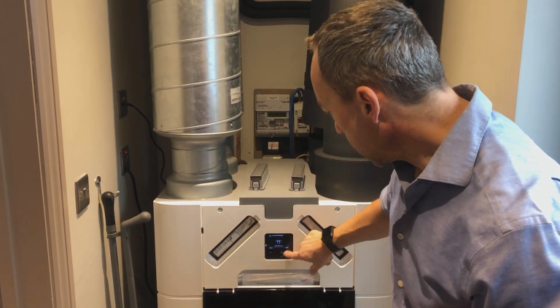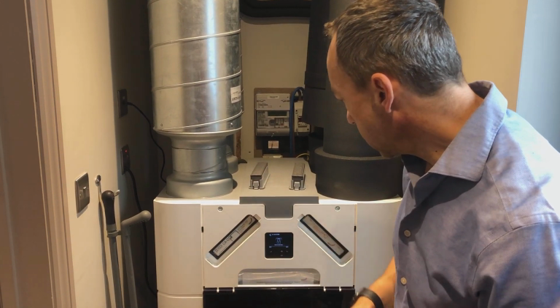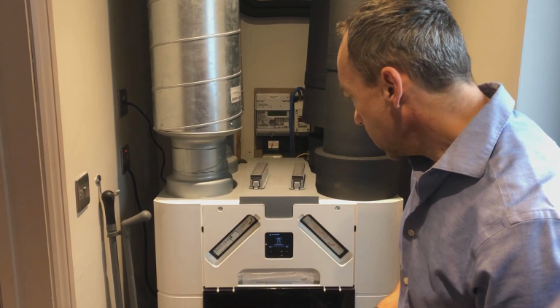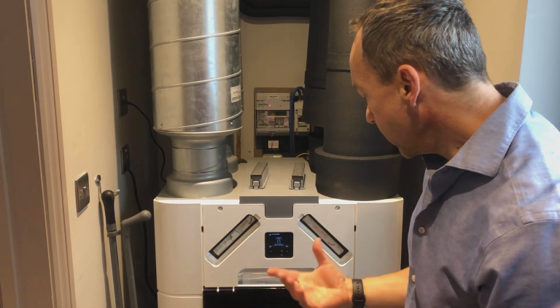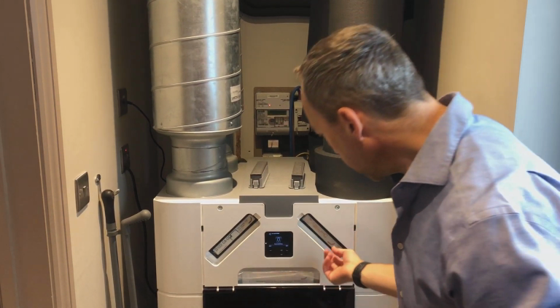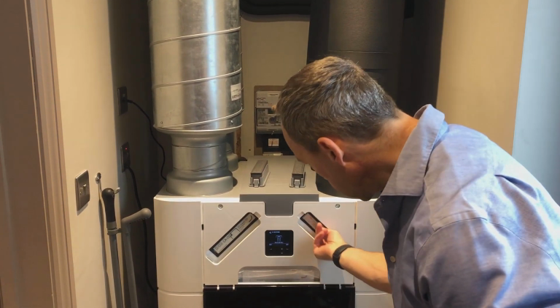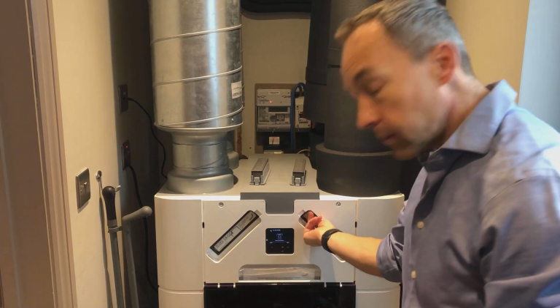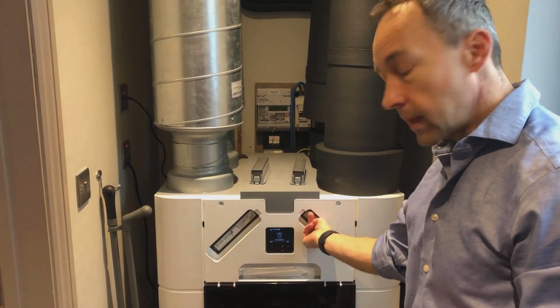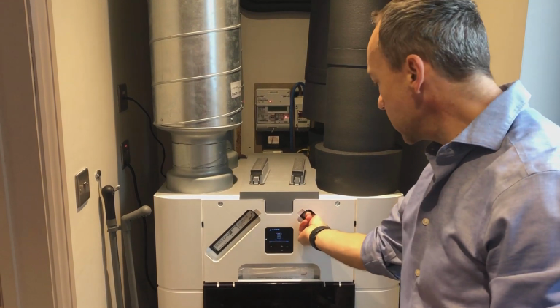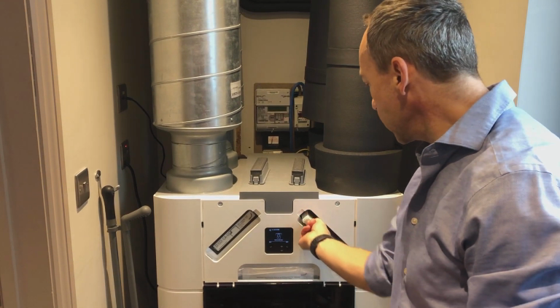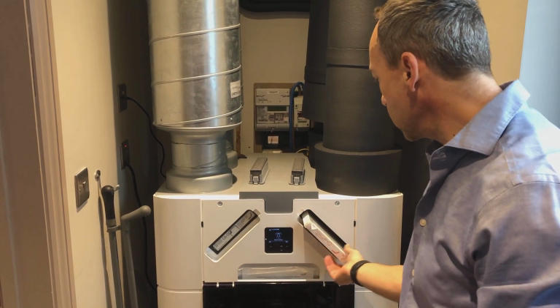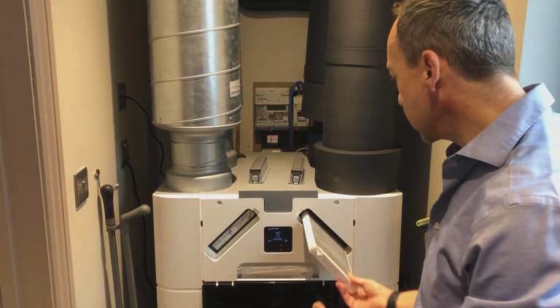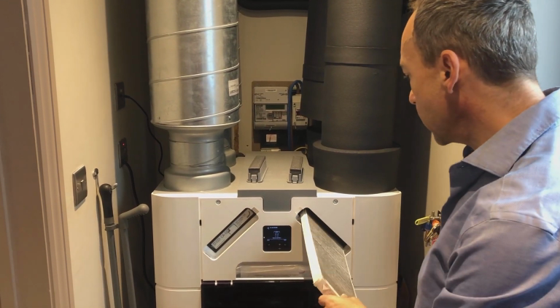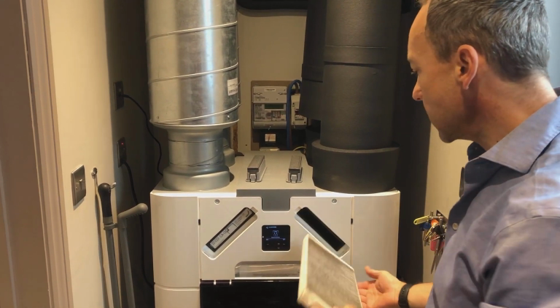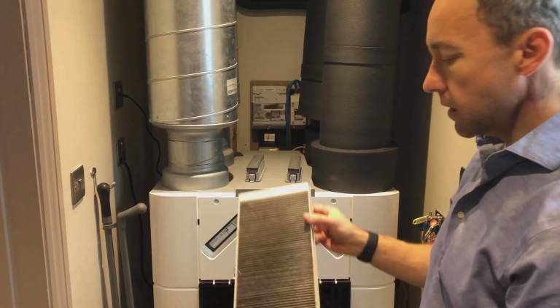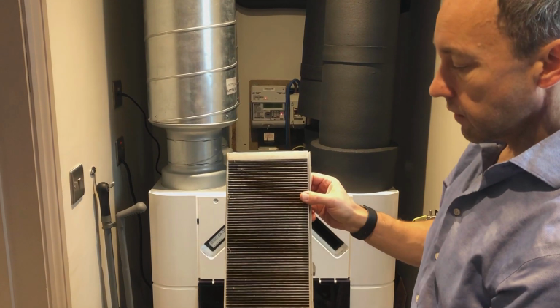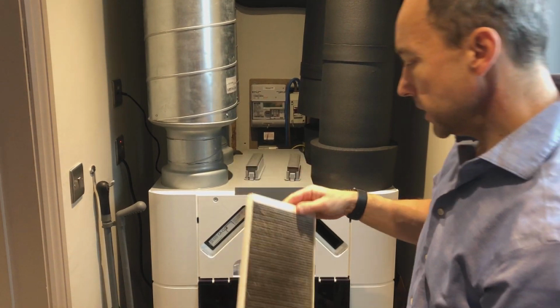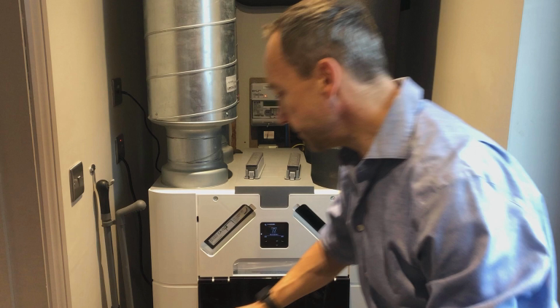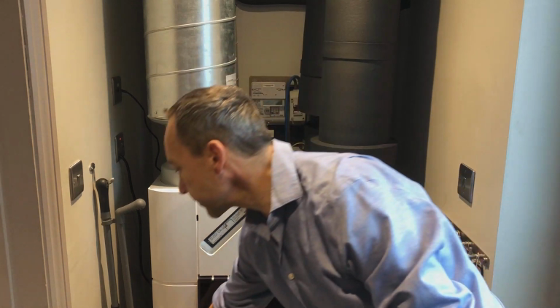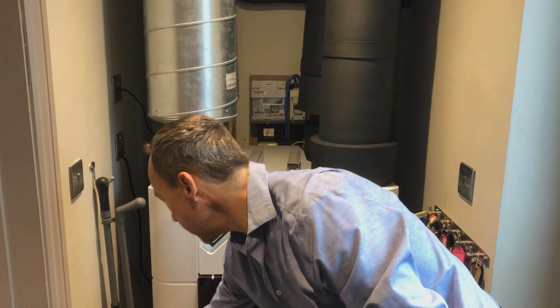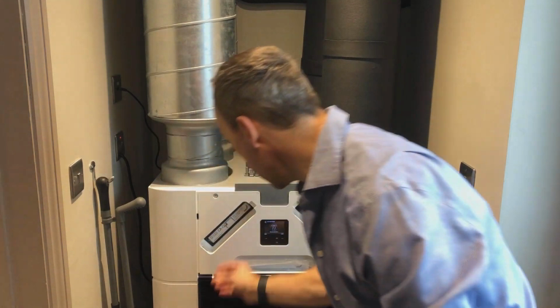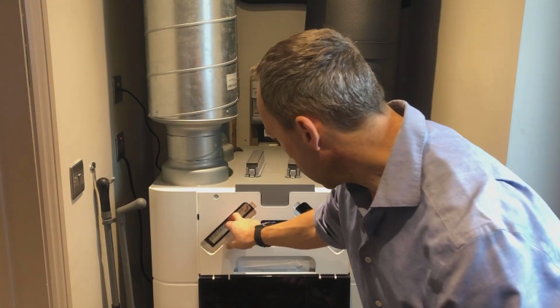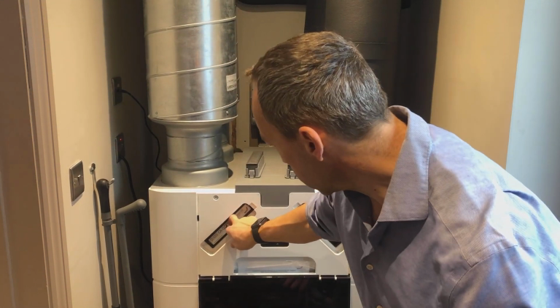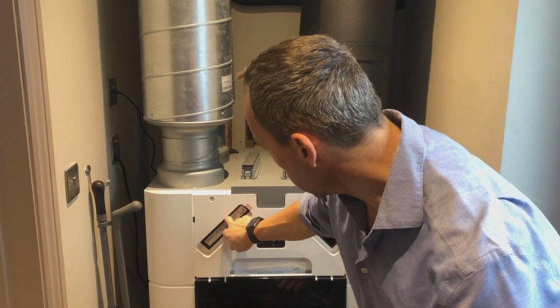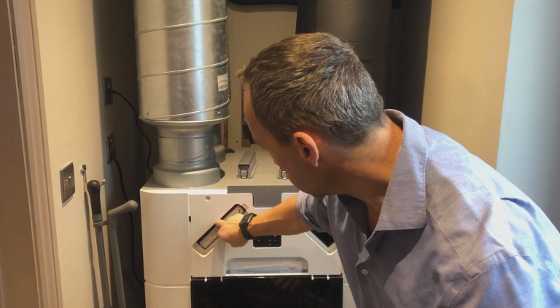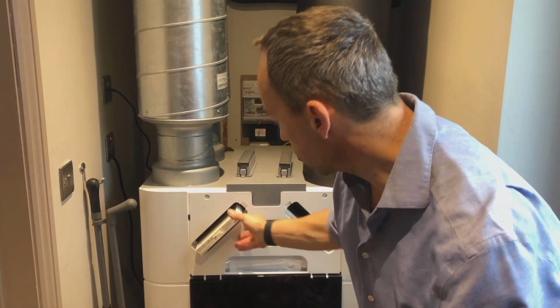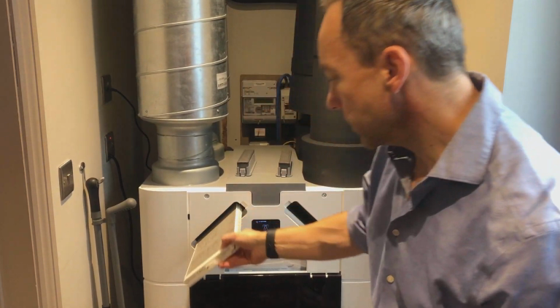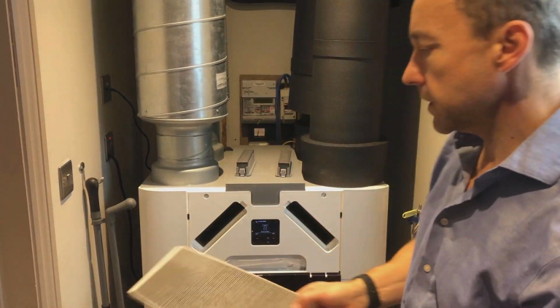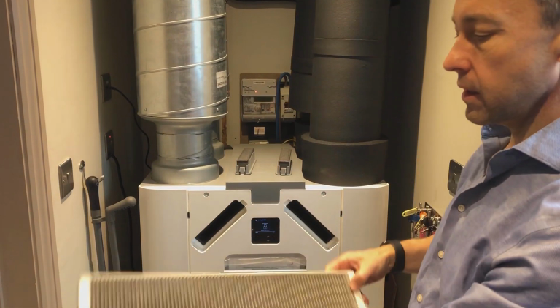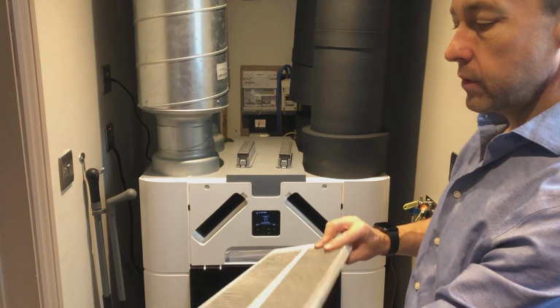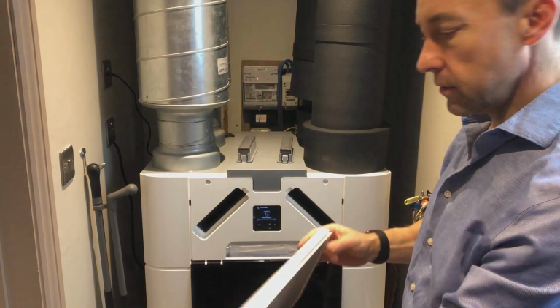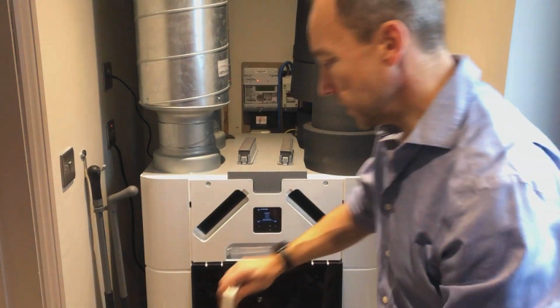Next it says remove both filters. I'm going to take out this filter, which is the F7 one from the outside — looking pretty dirty. And the other one, the coarser one from the inside, which is also pretty dirty.